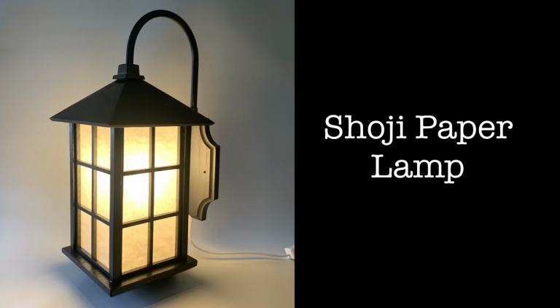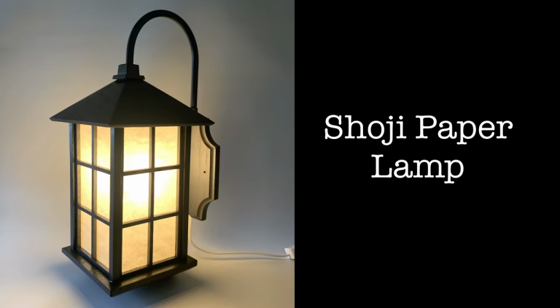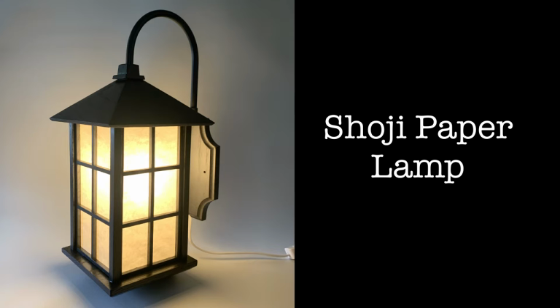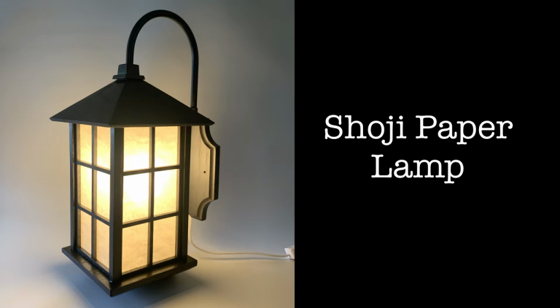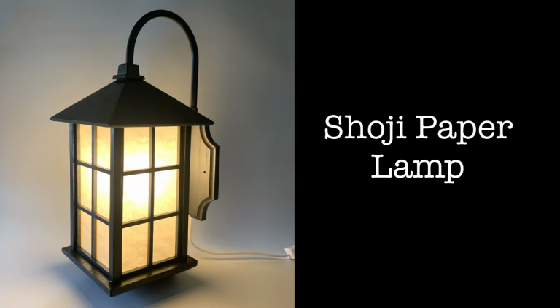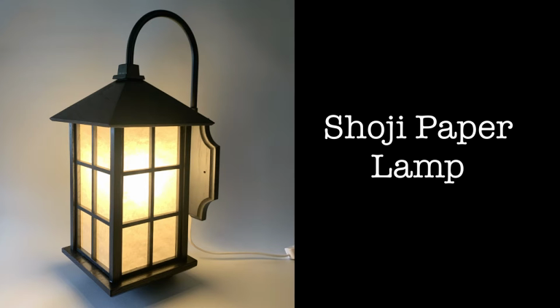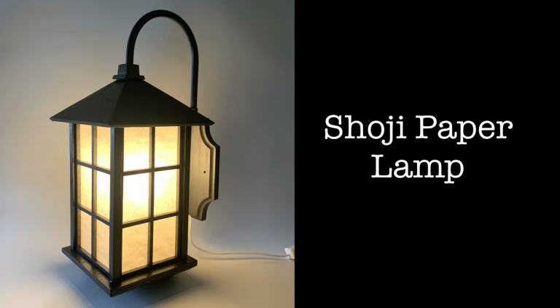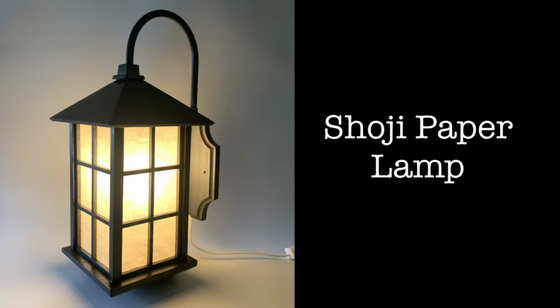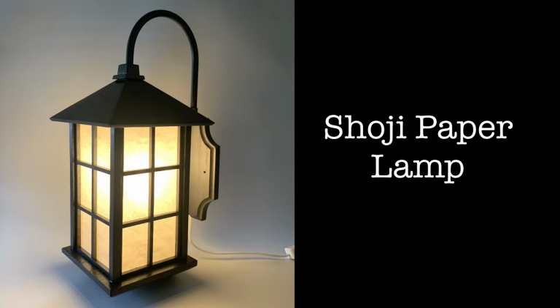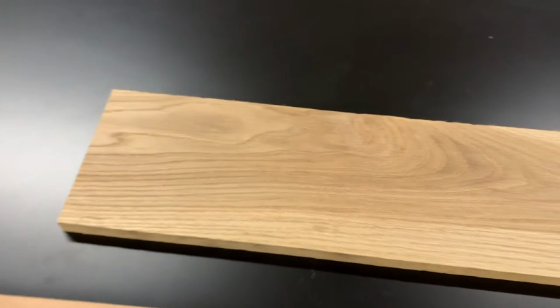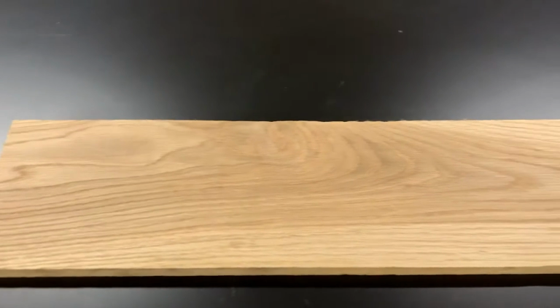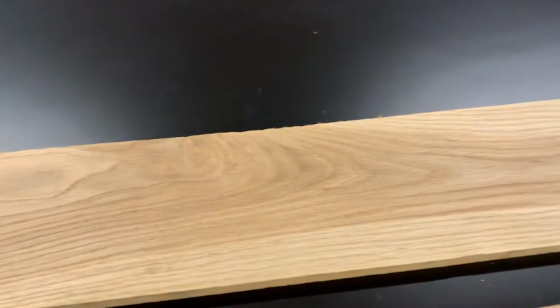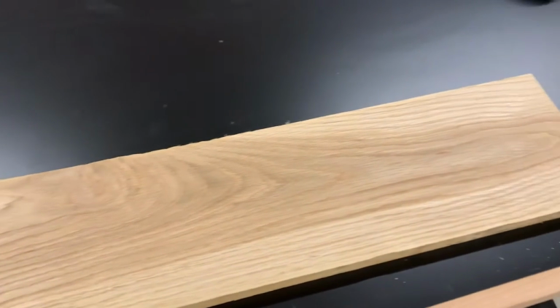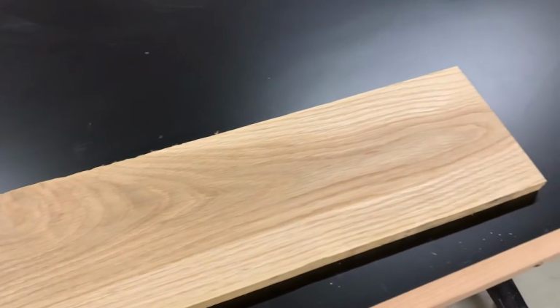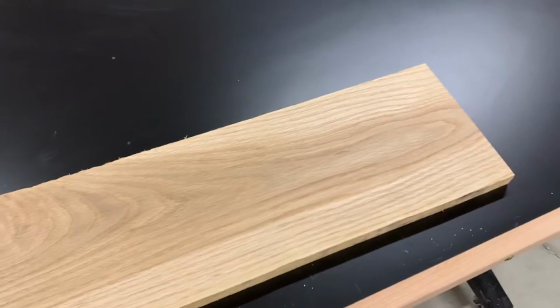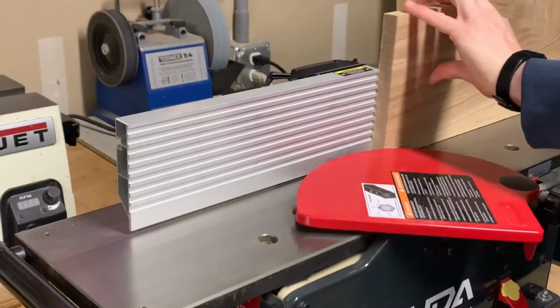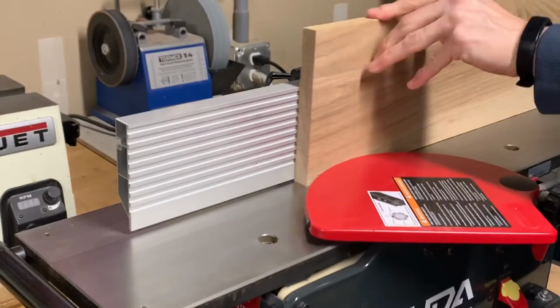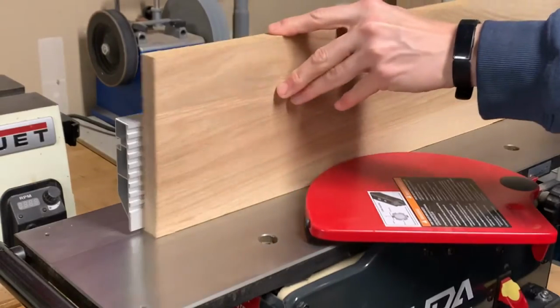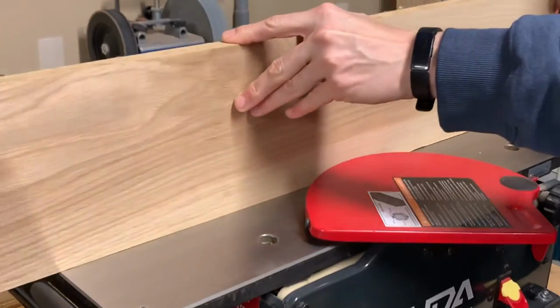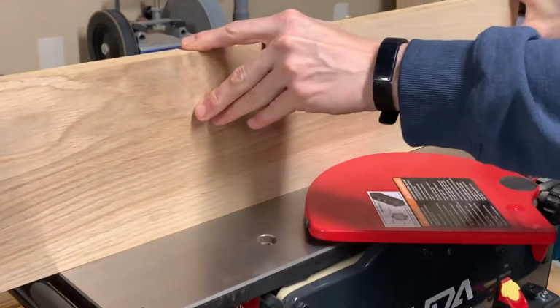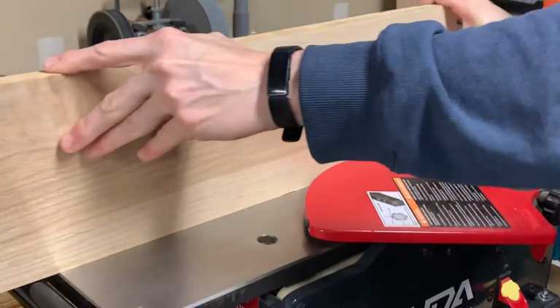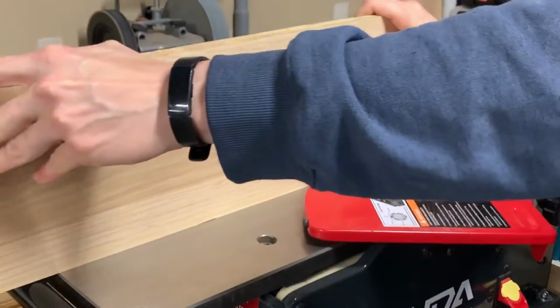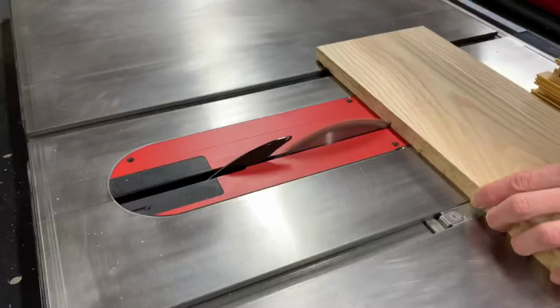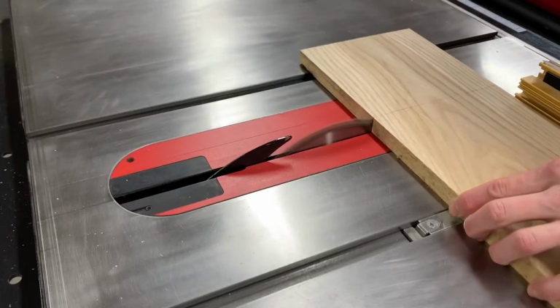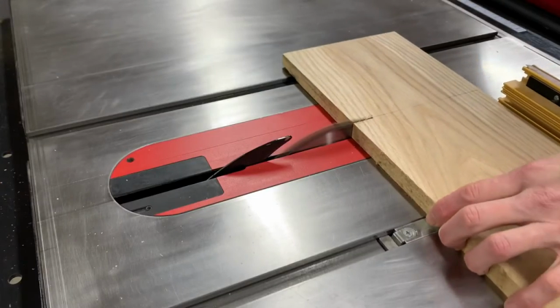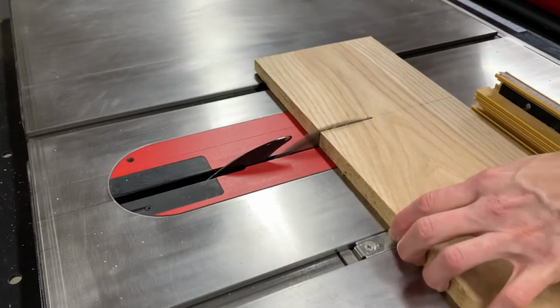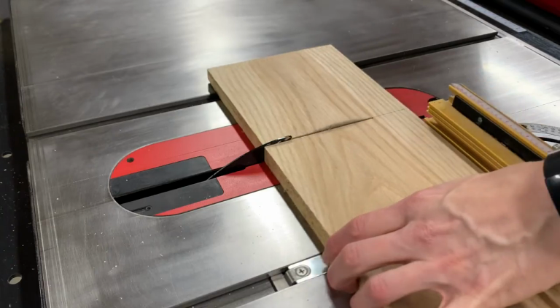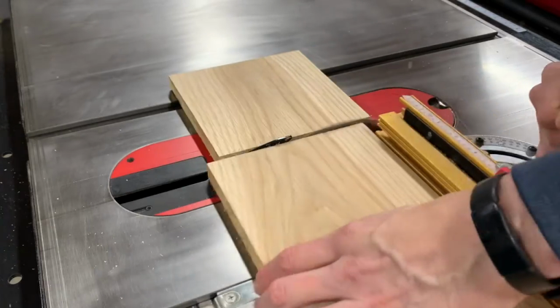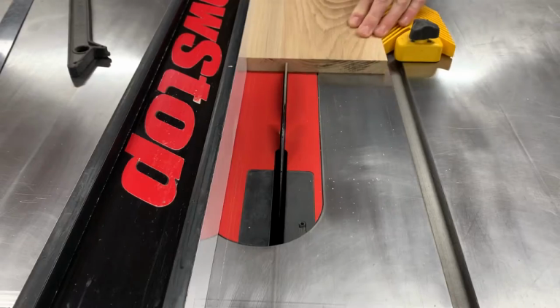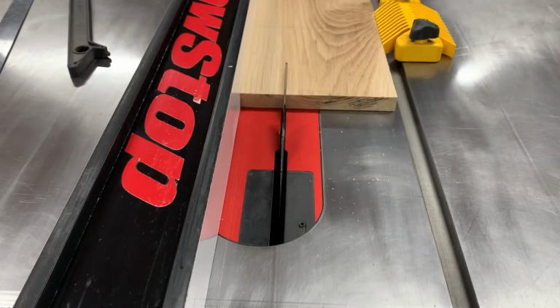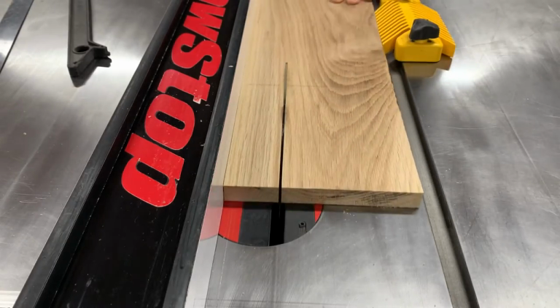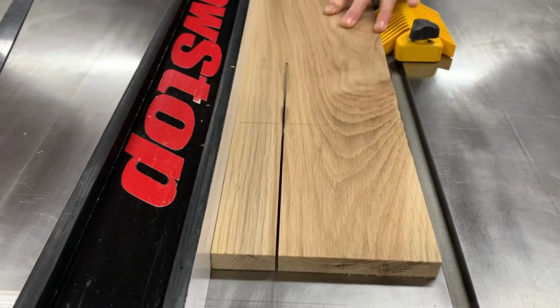My house has a living room that's very dark. The house was built in the 90s when designers and builders decided it just wasn't fashionable to have lights built into rooms anymore, so I decided to make a shoji paper lamp to add a little more ambient lighting.